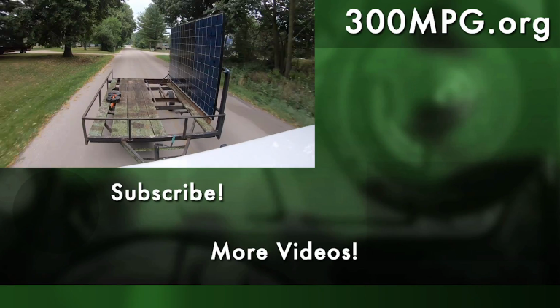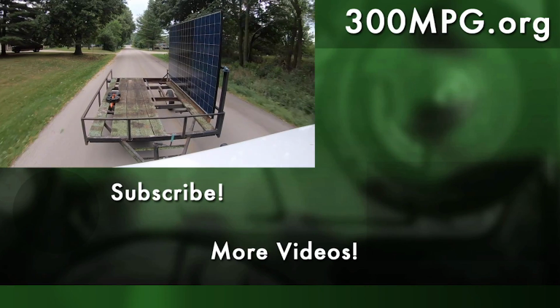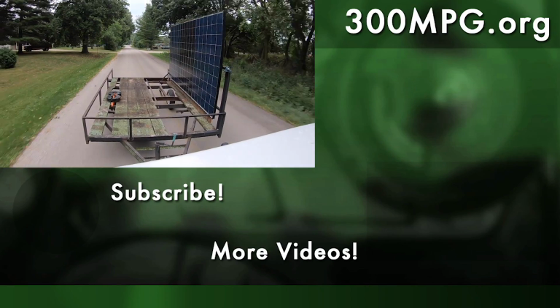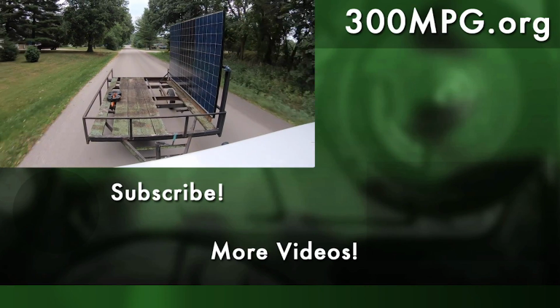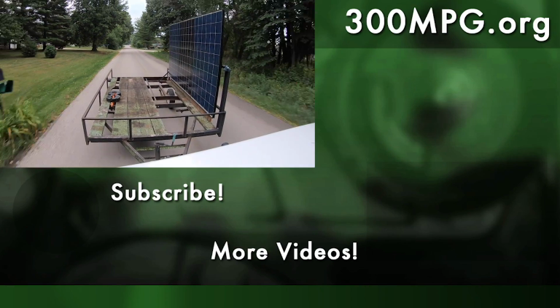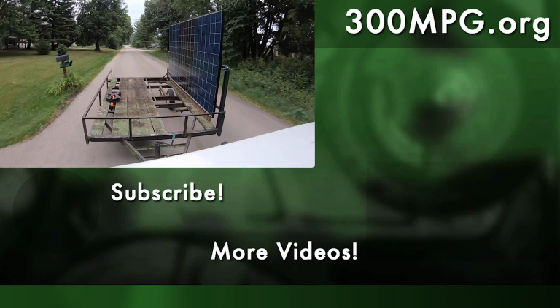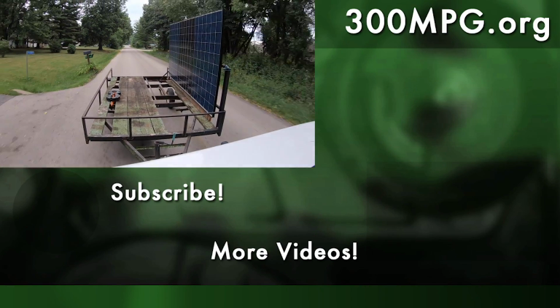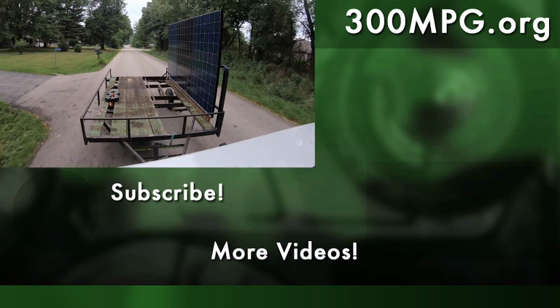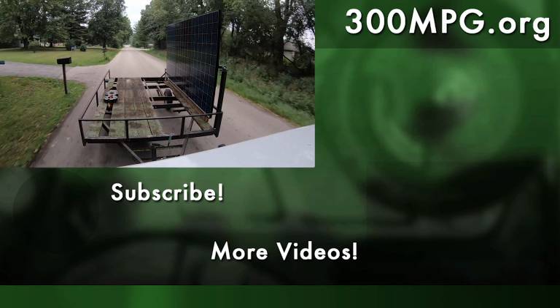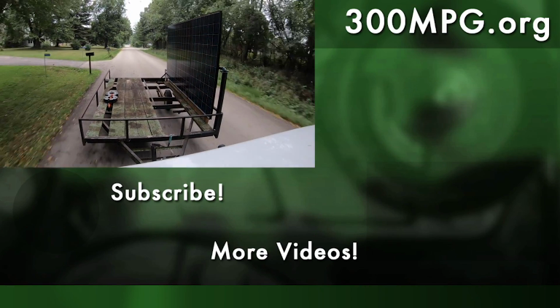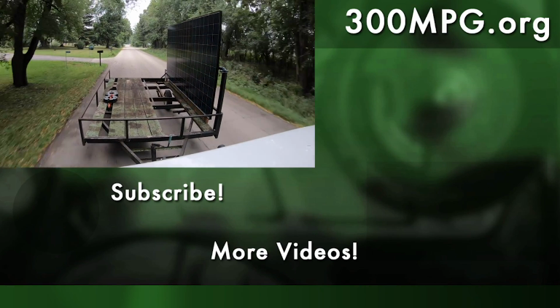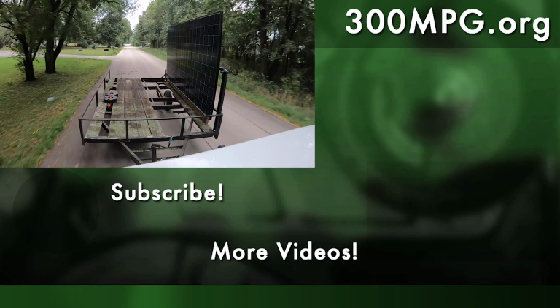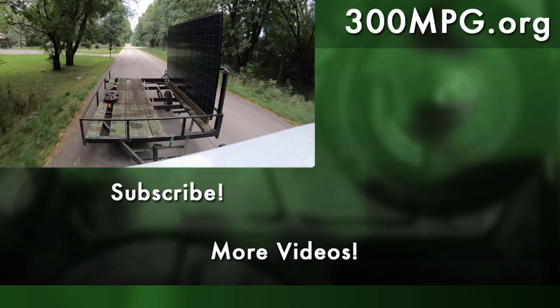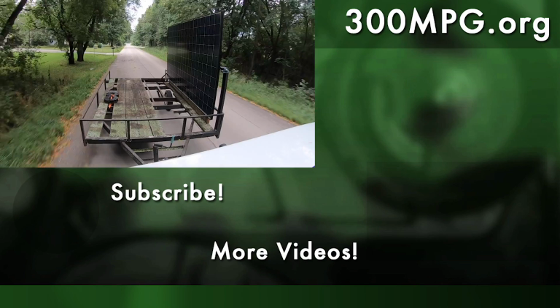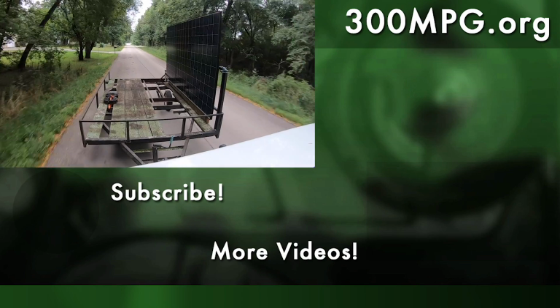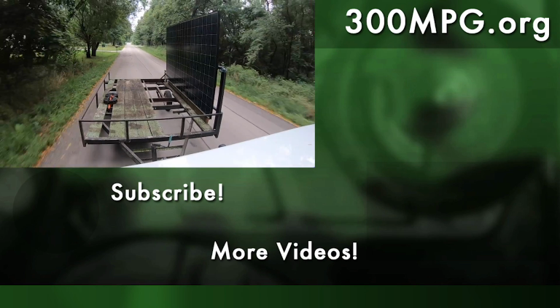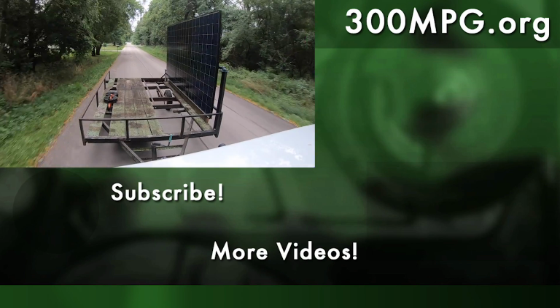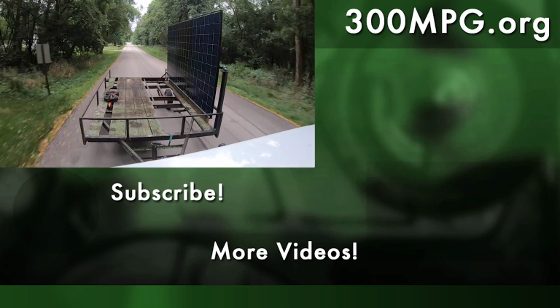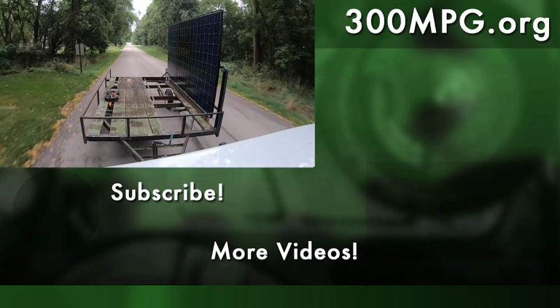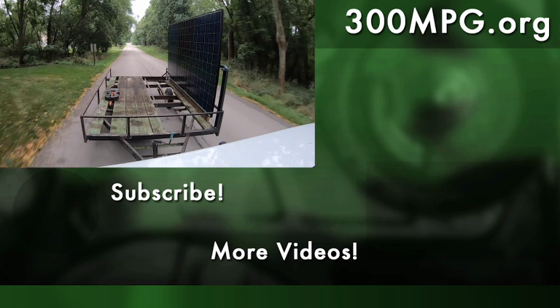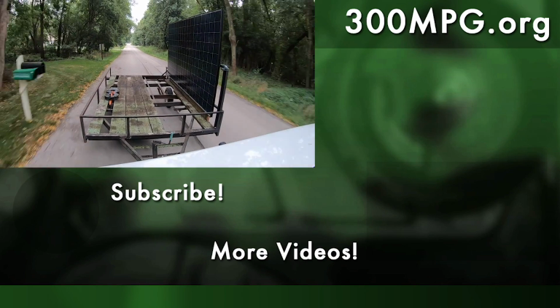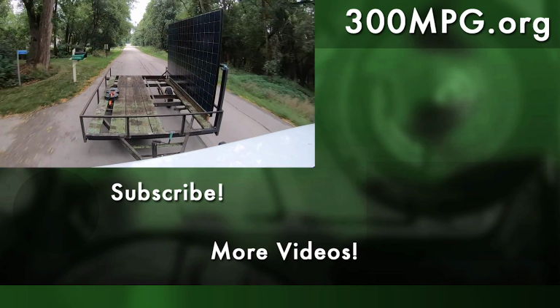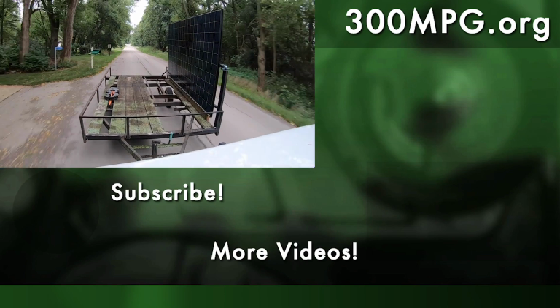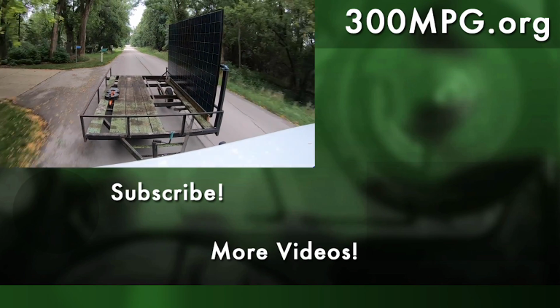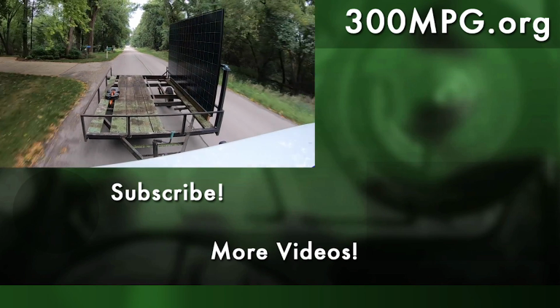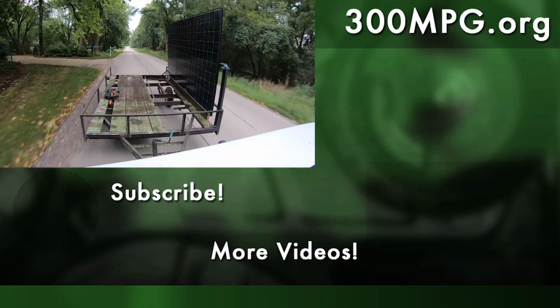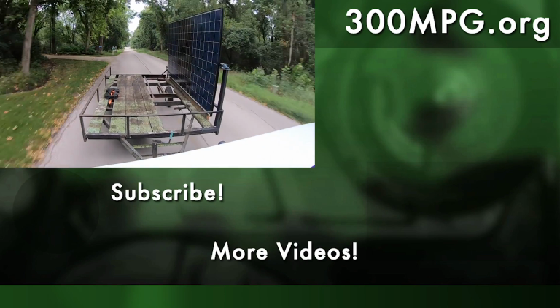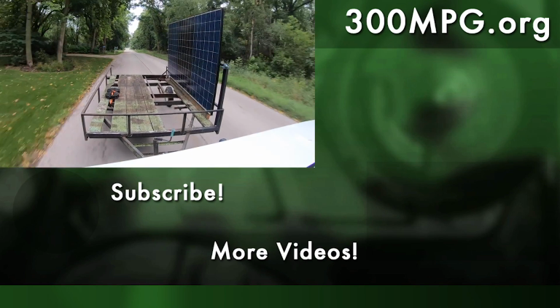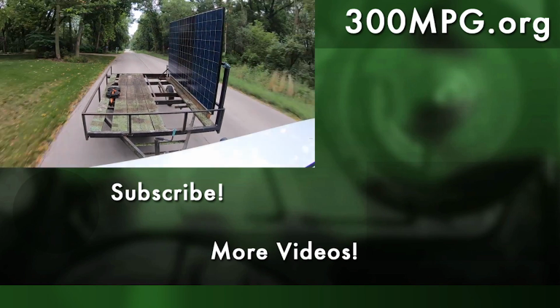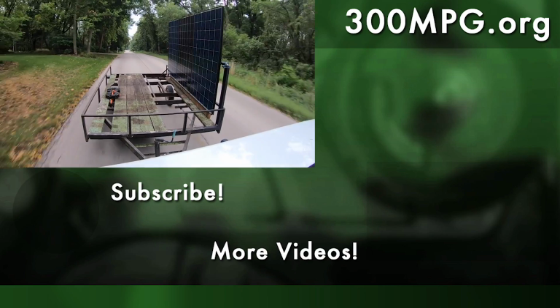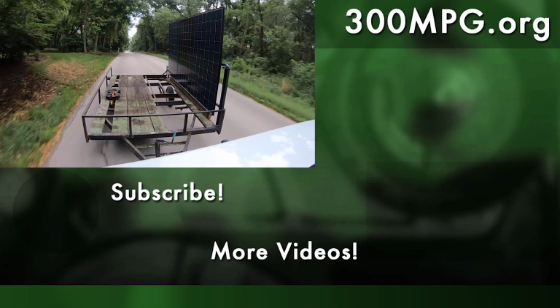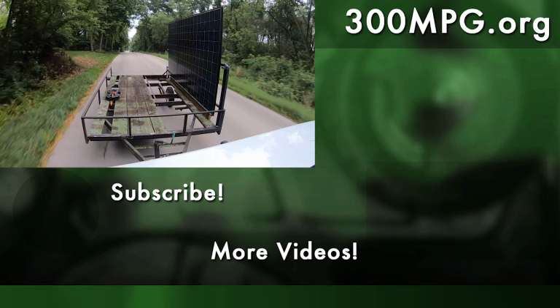I hope you like these videos. If you do, please like, comment, subscribe, share with your friends, let other people know about this YouTube channel. Thanks so much, and until next time, stay charged up.